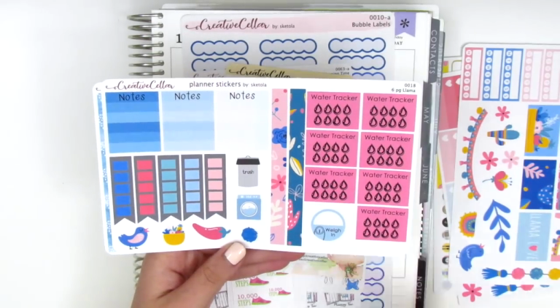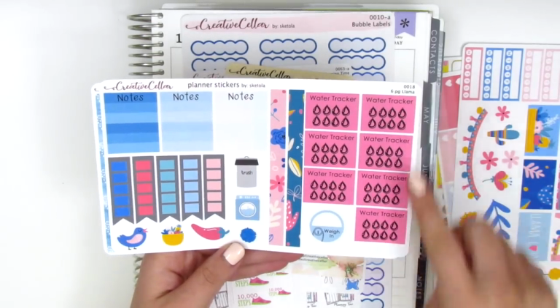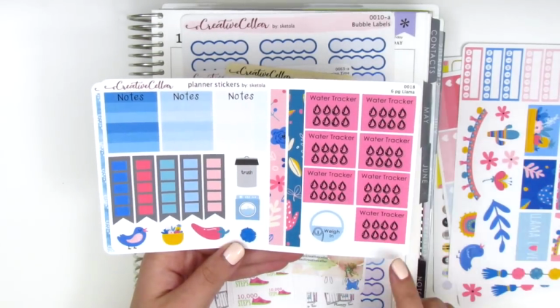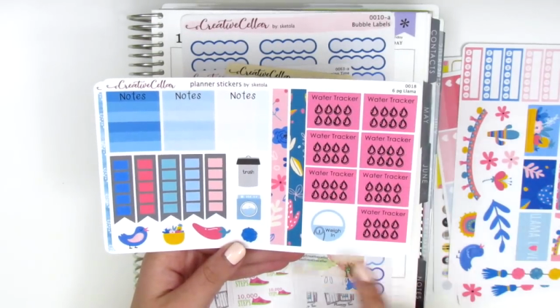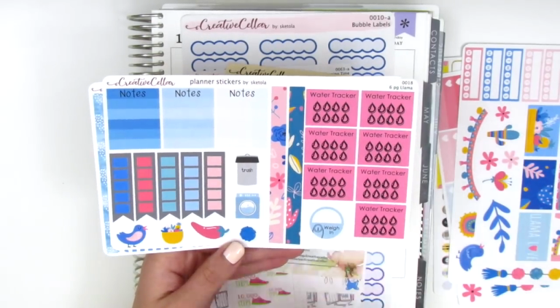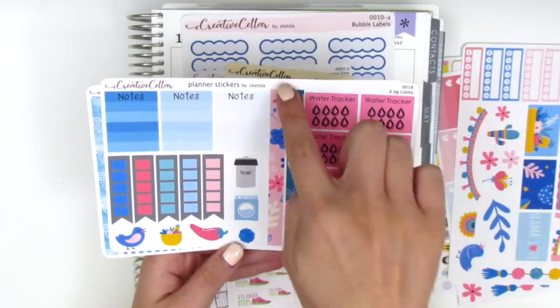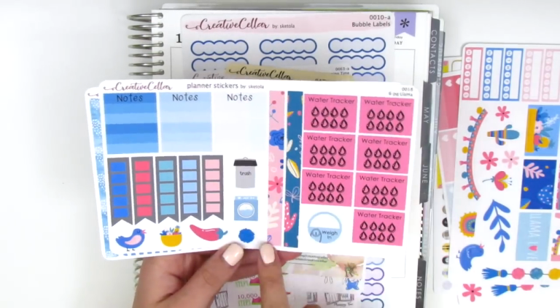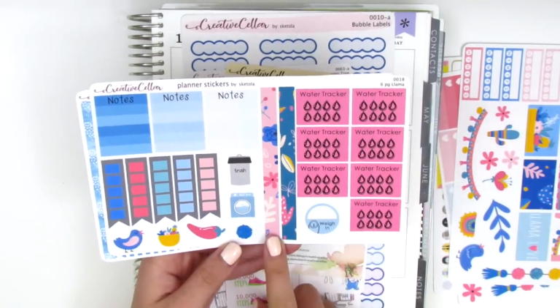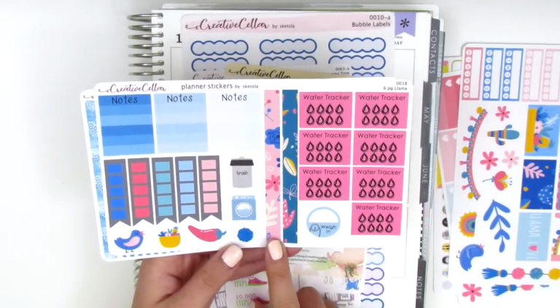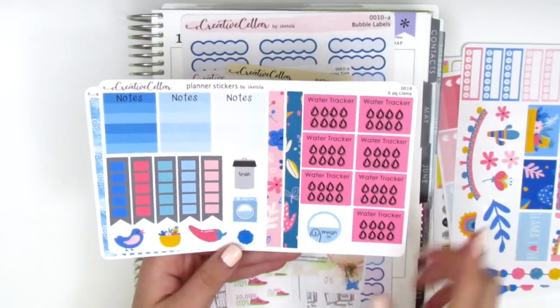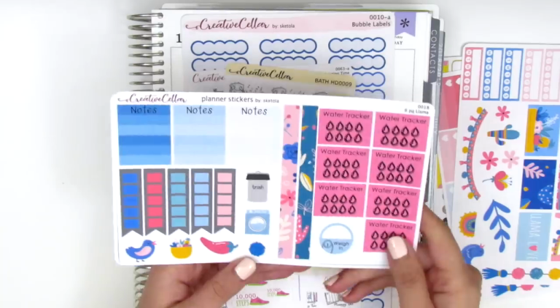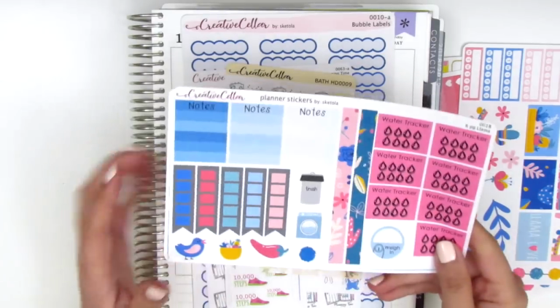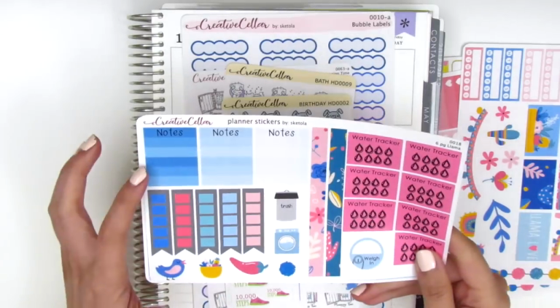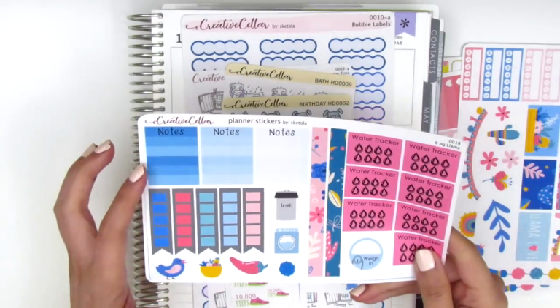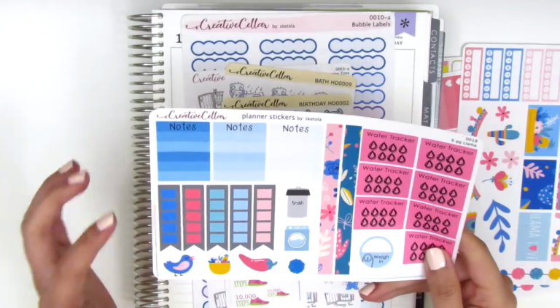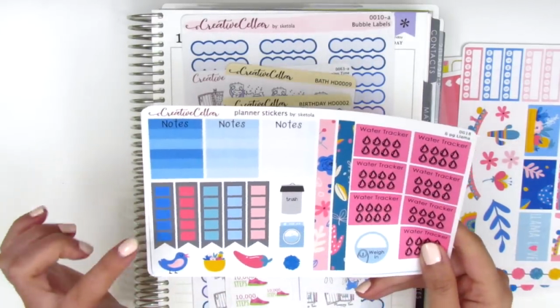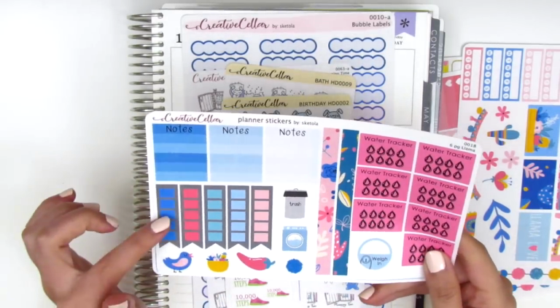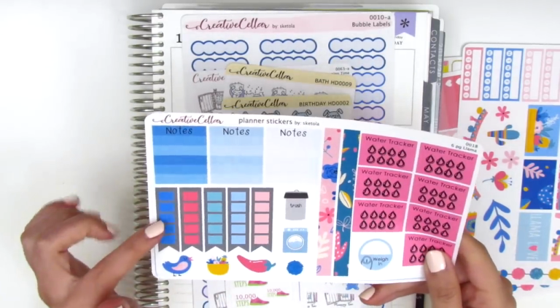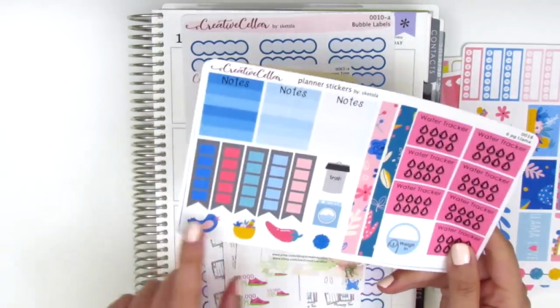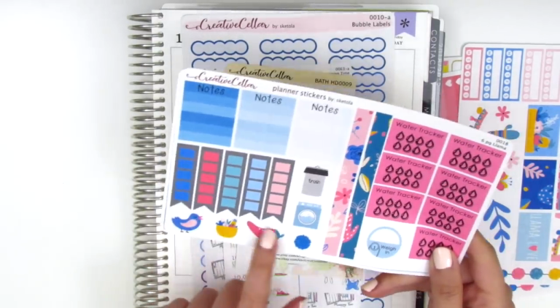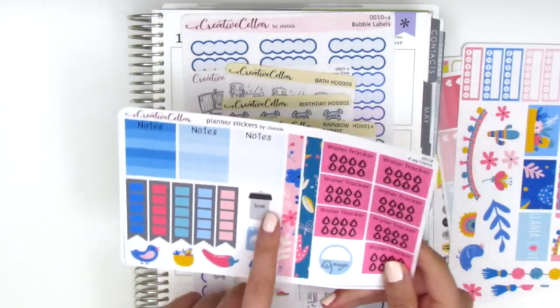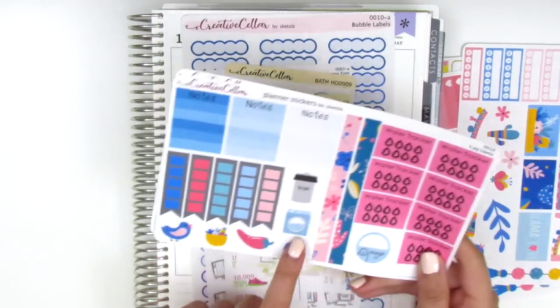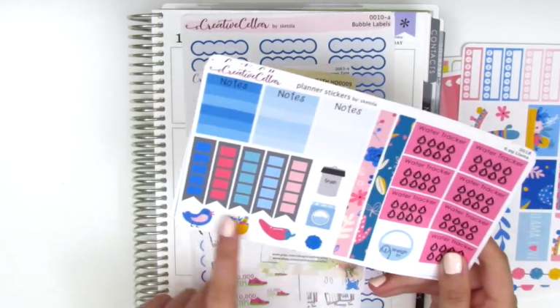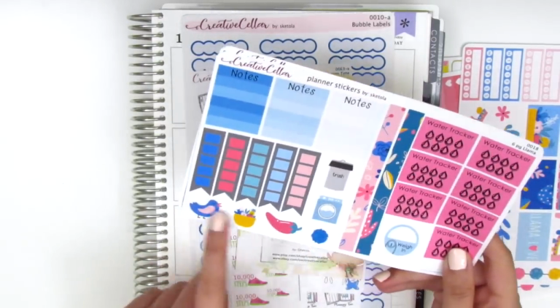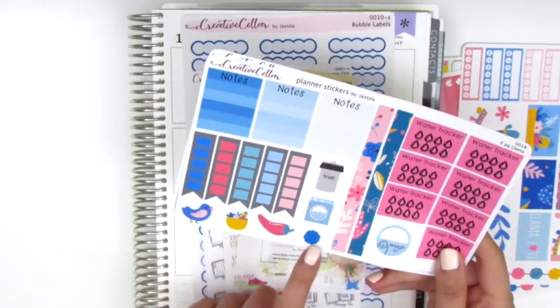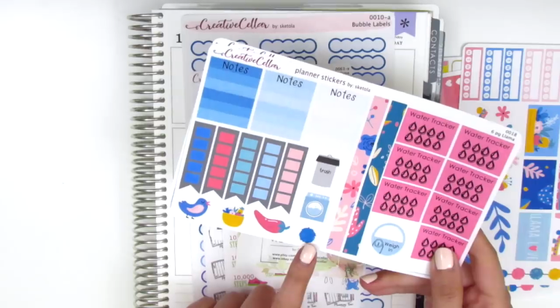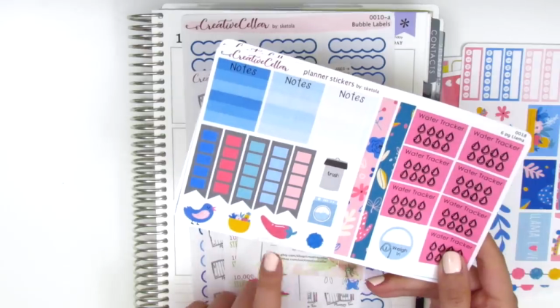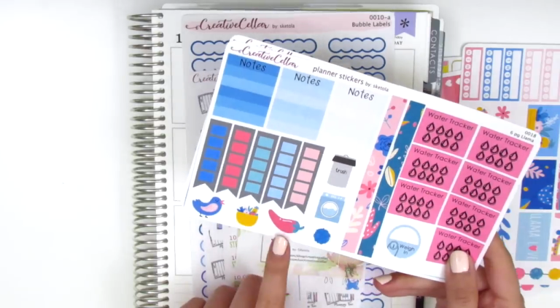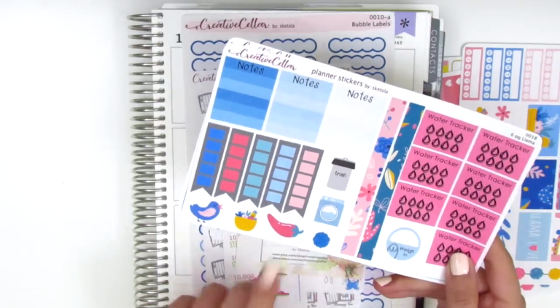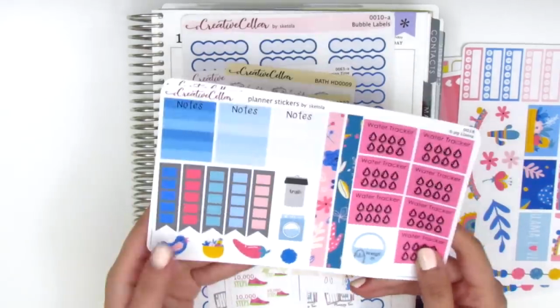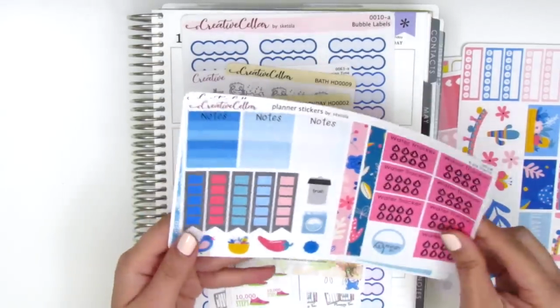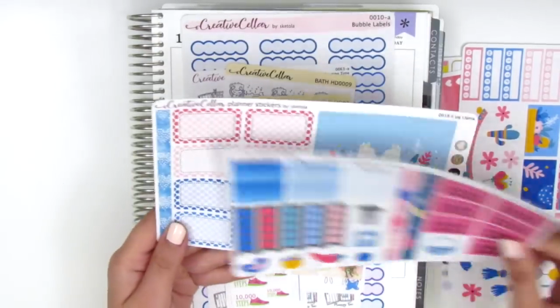On this page we have seven water trackers, two washi strips, some little notes boxes, more checklists, and additional little icons. Oh my gosh, this little chili pepper is so cute!